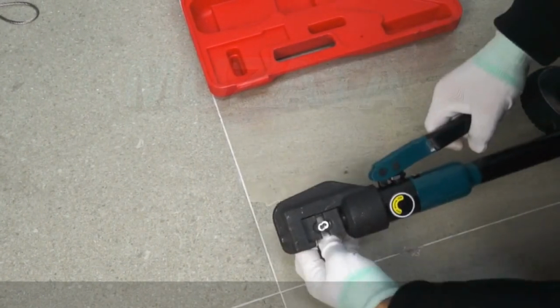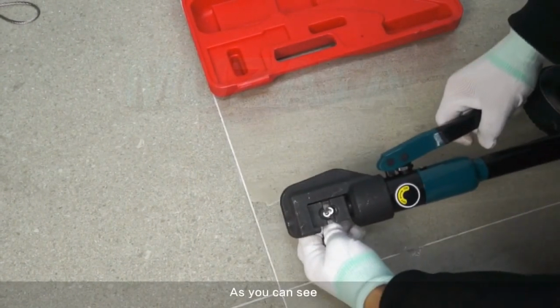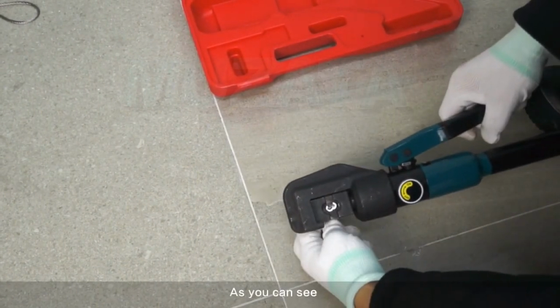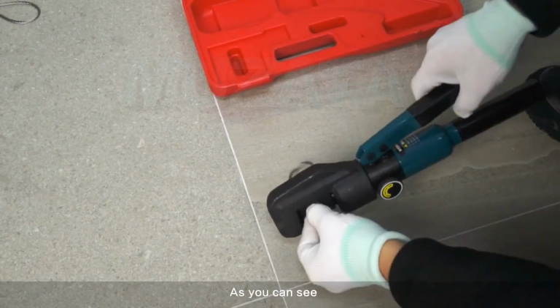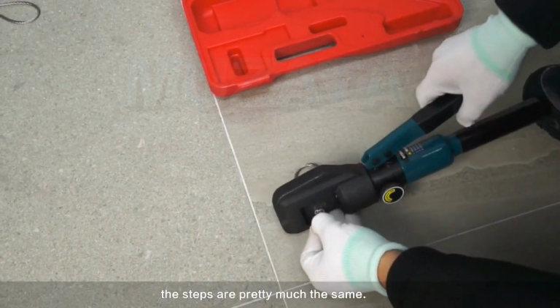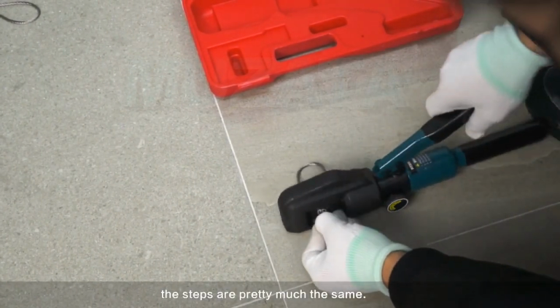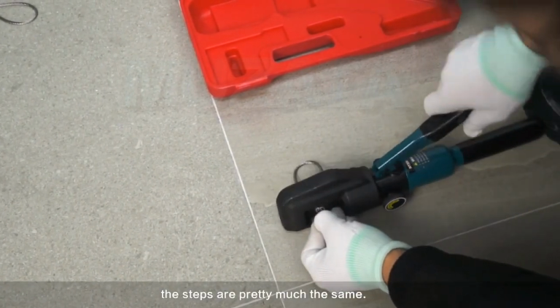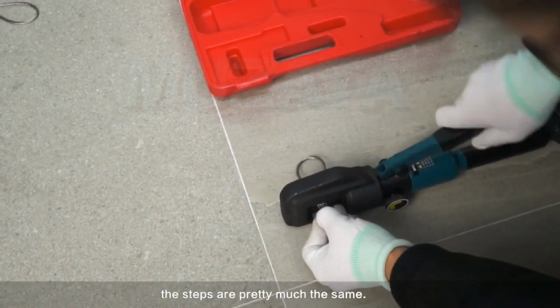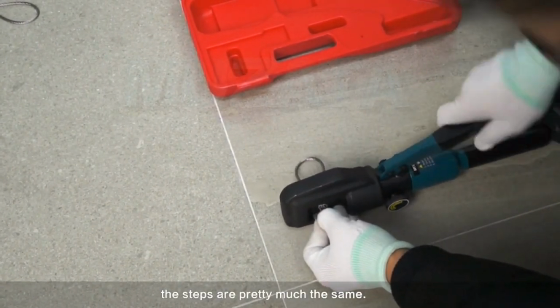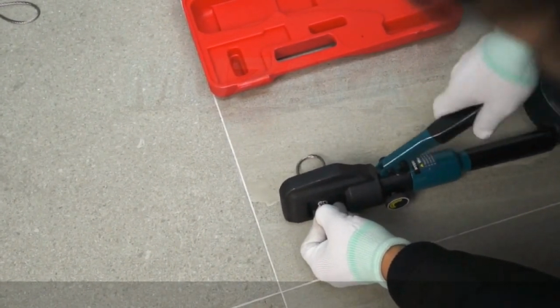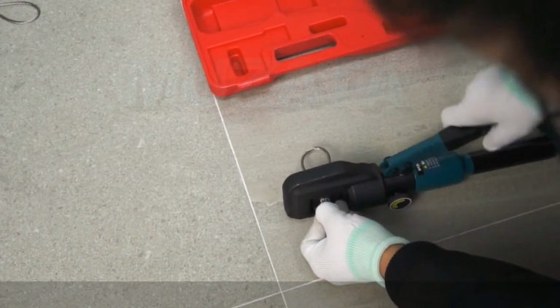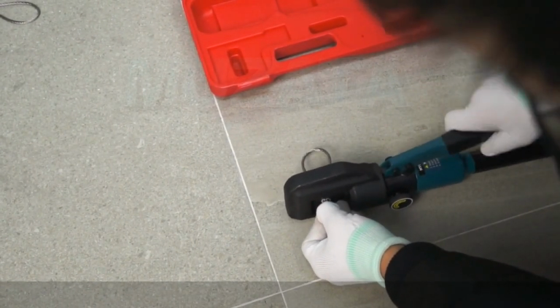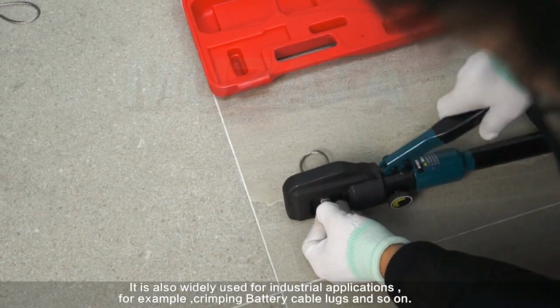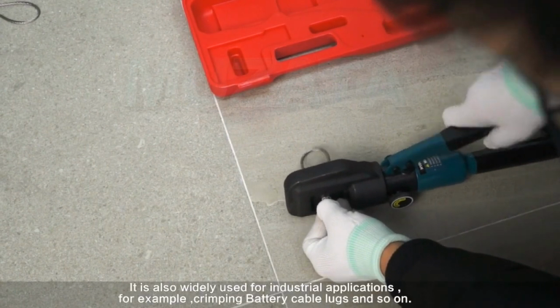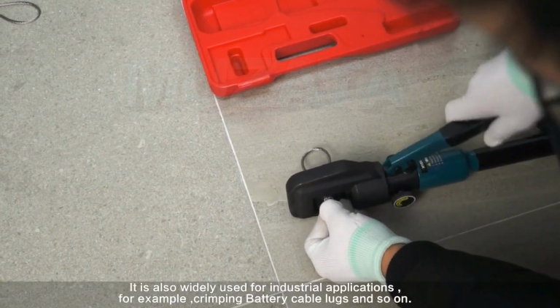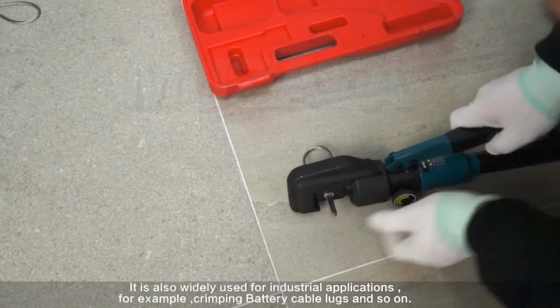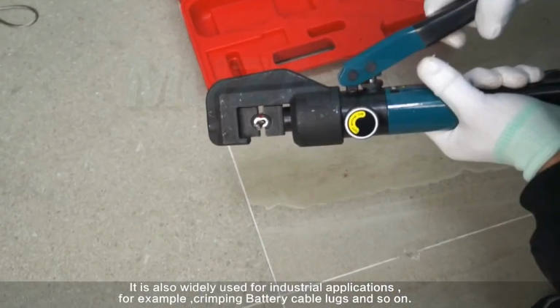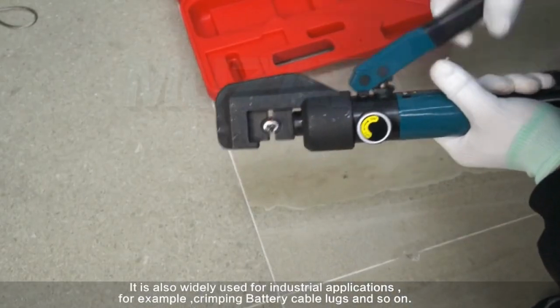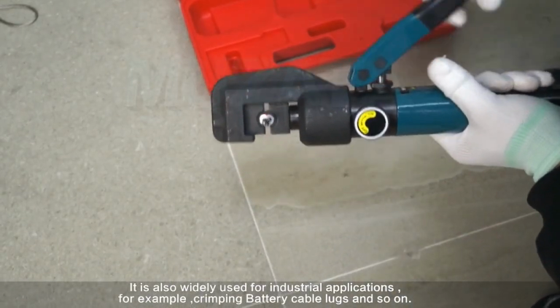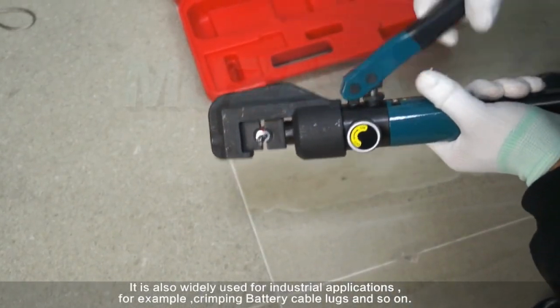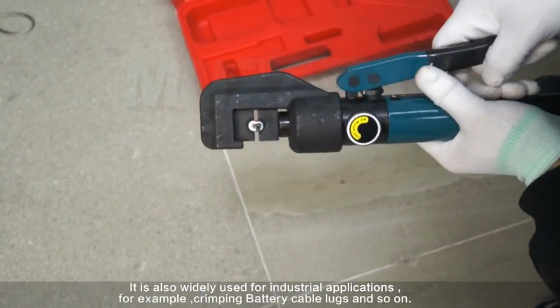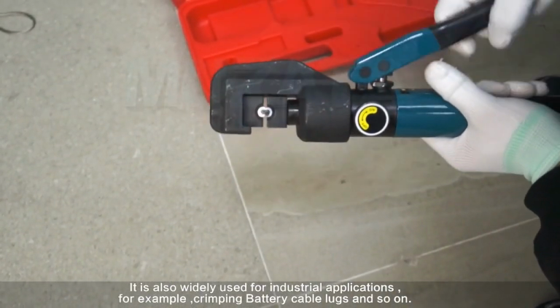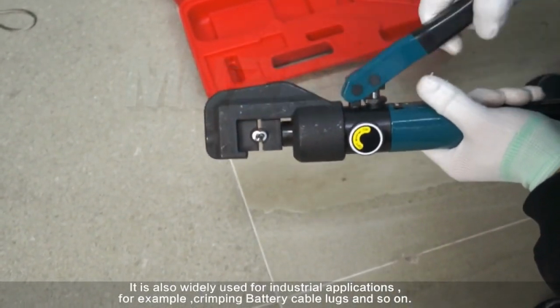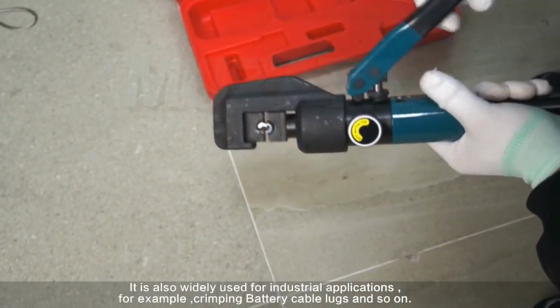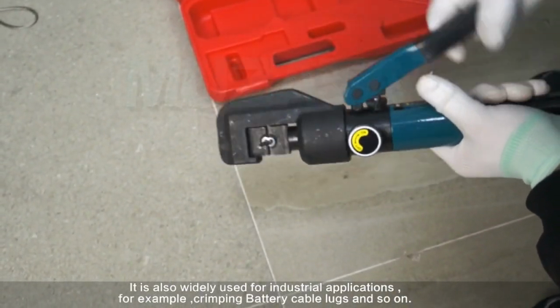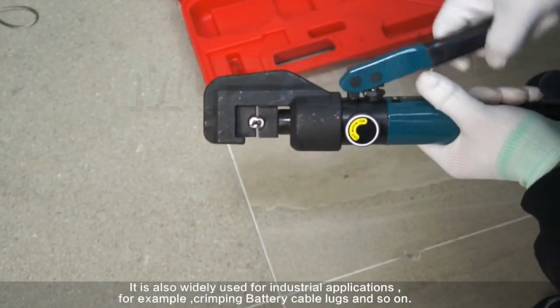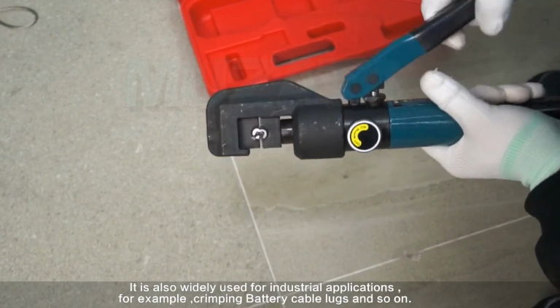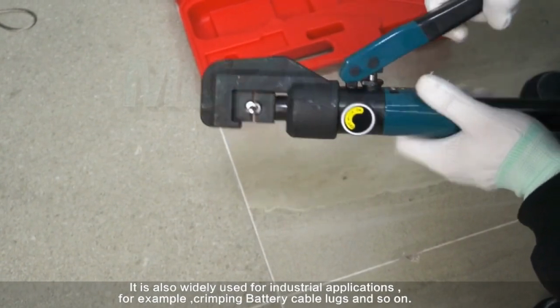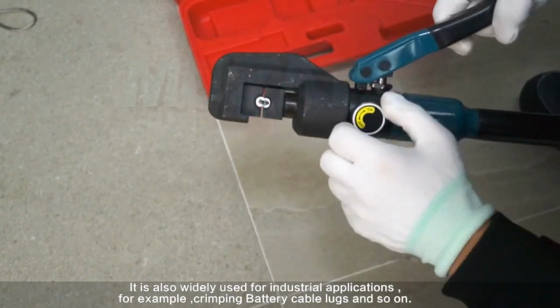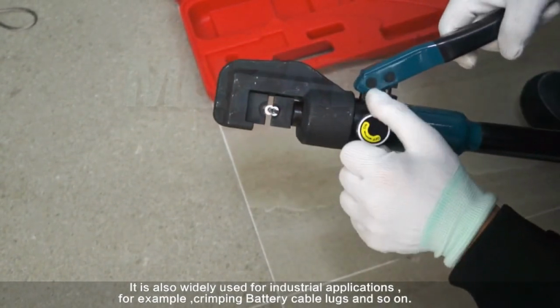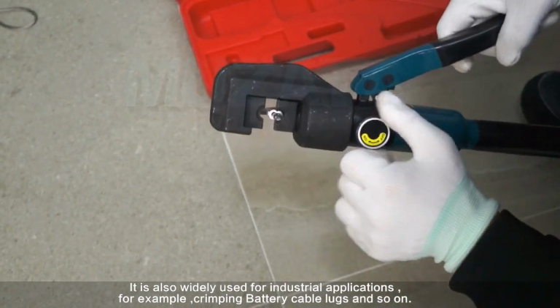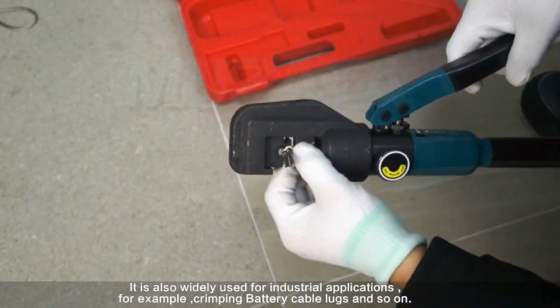The Muzada hydraulic crimper is also great for ferro crimping. As you can see, the steps are pretty much the same. It is also widely used for industrial applications, for example crimping battery cable lugs and so on.